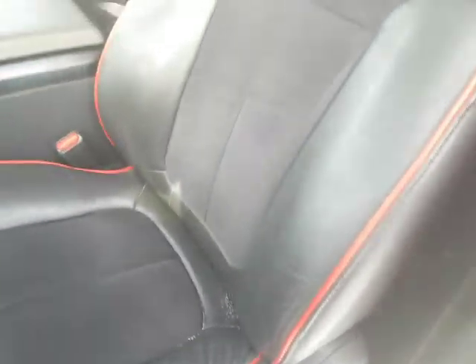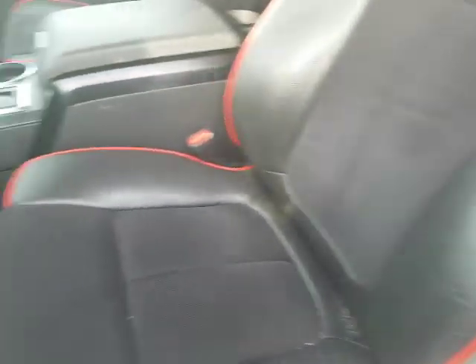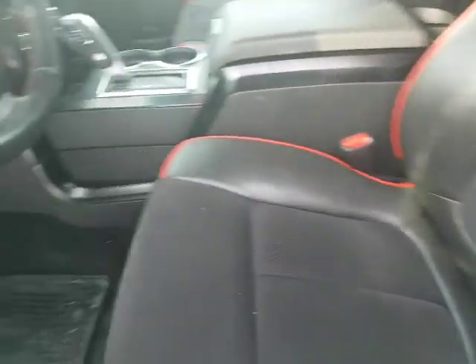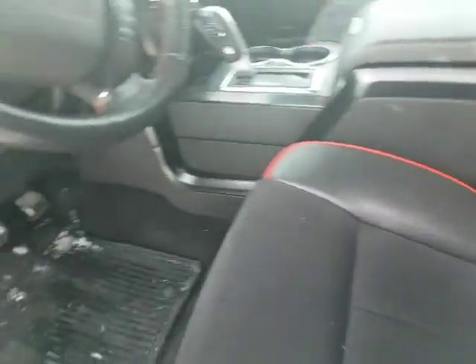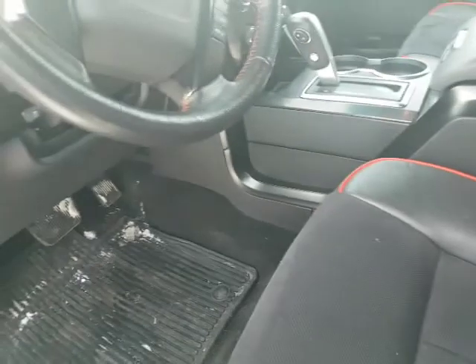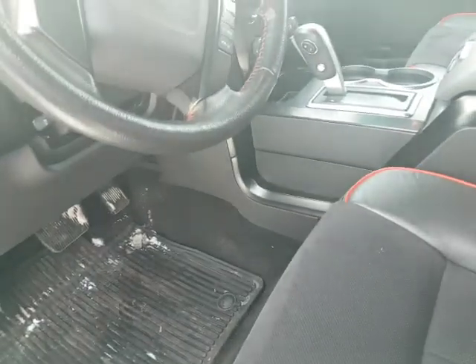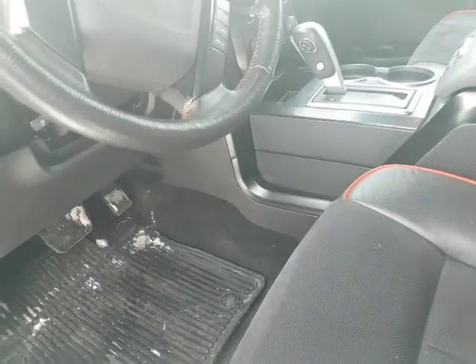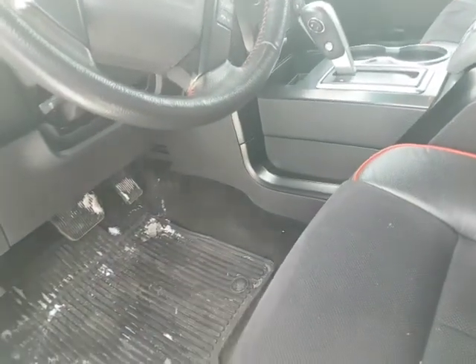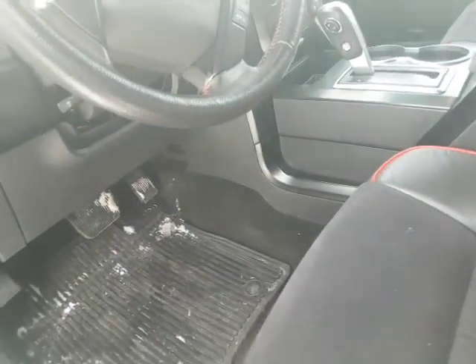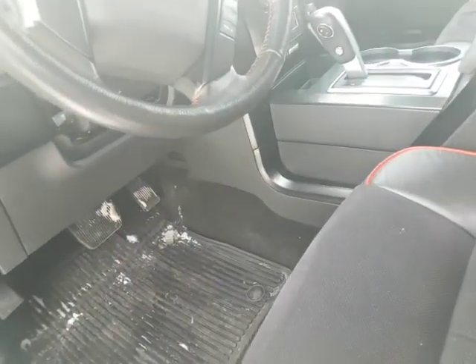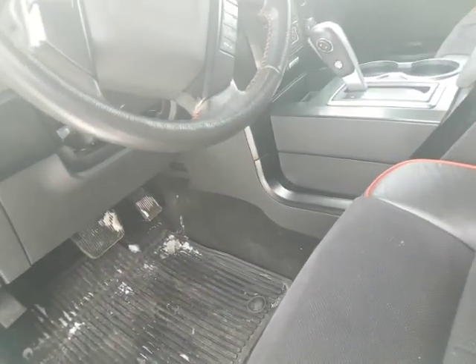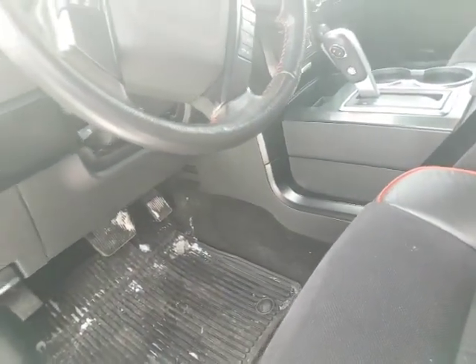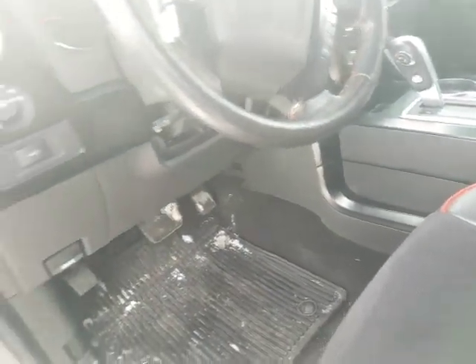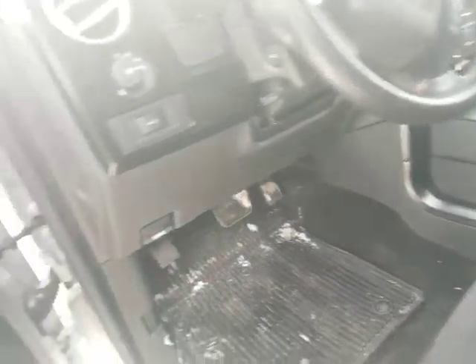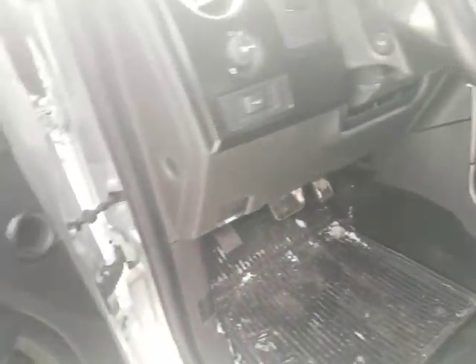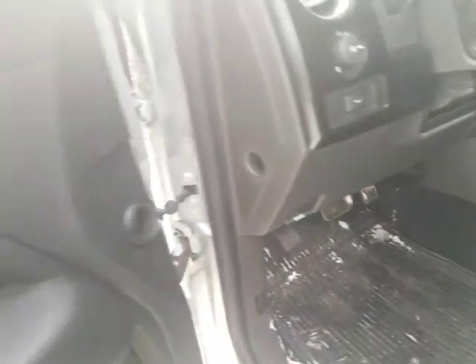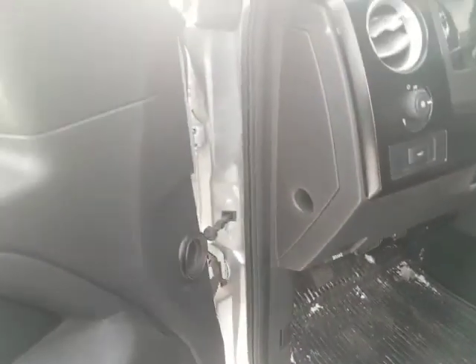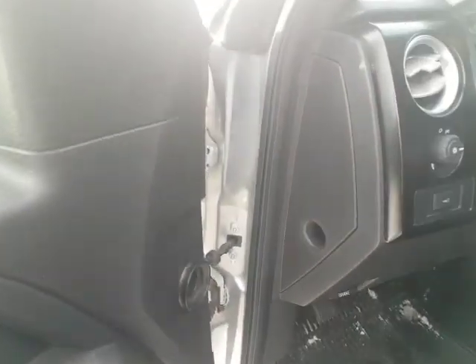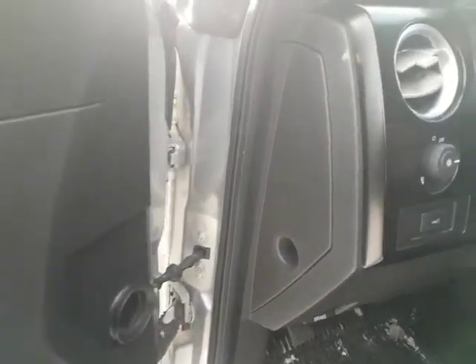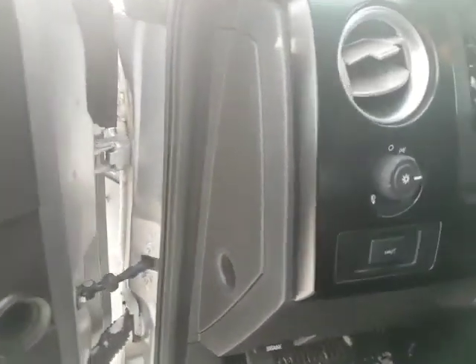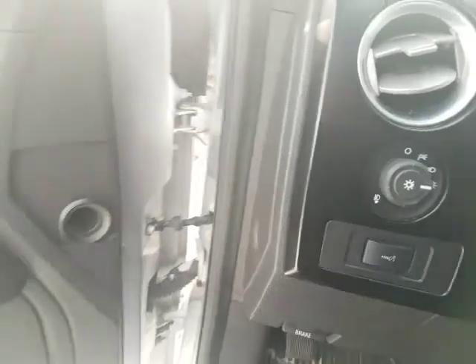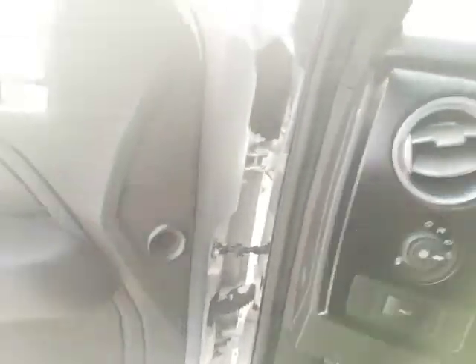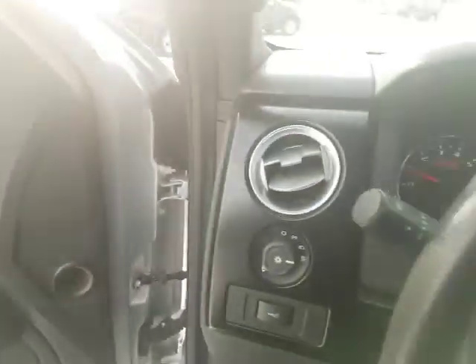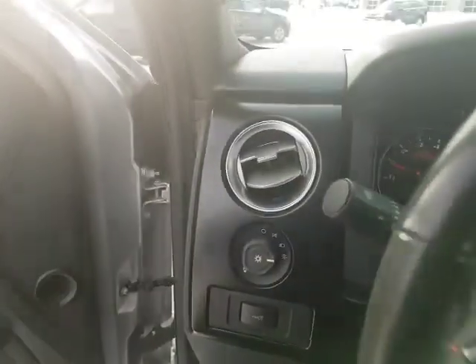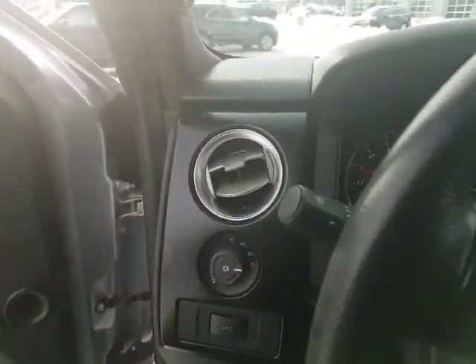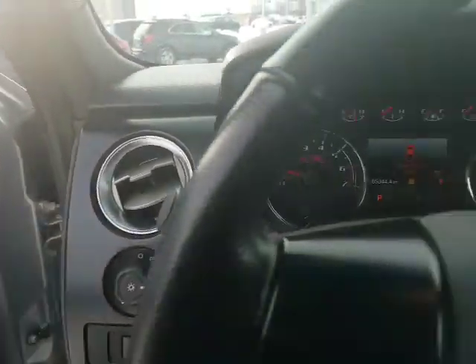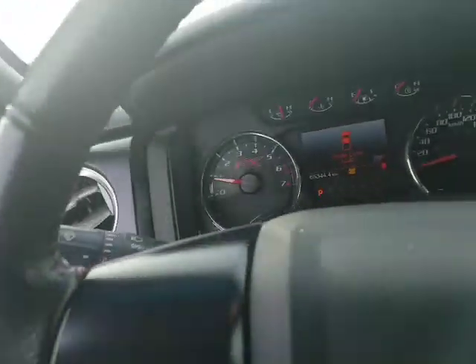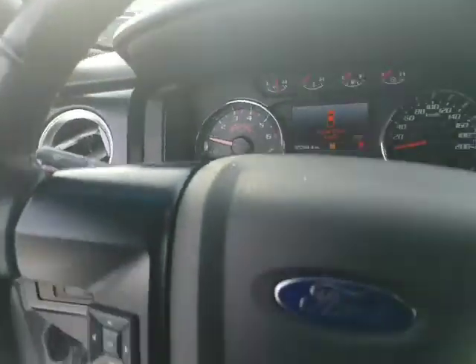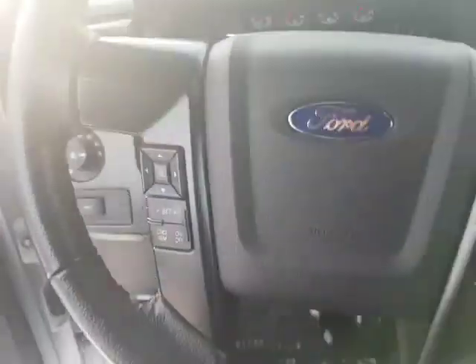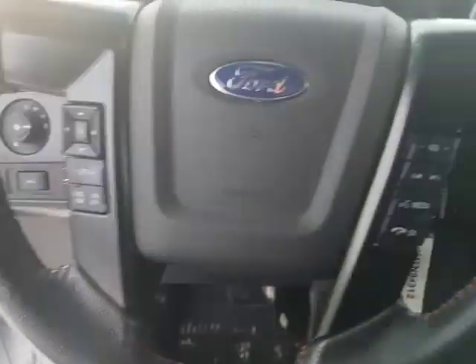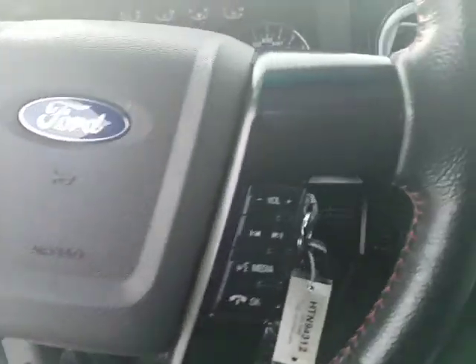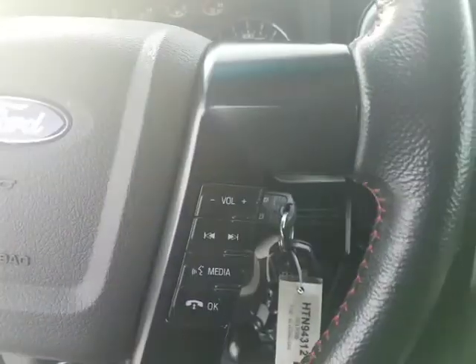It does have the running boards and everything, but inside you have the leather interior with the suede and the red cording and everything. It does come with your Bluetooth. It's got just a little over 65,000 kilometers on it.